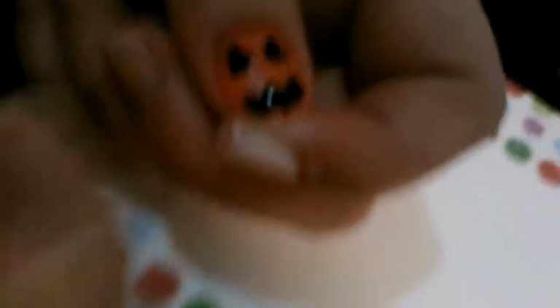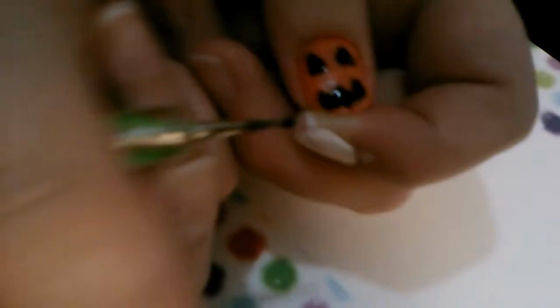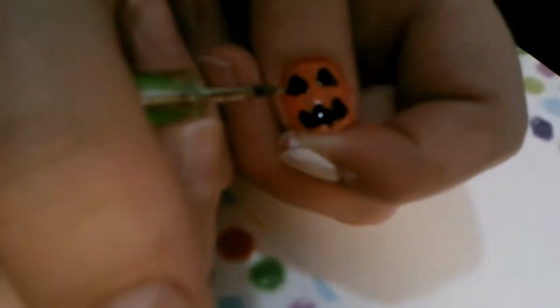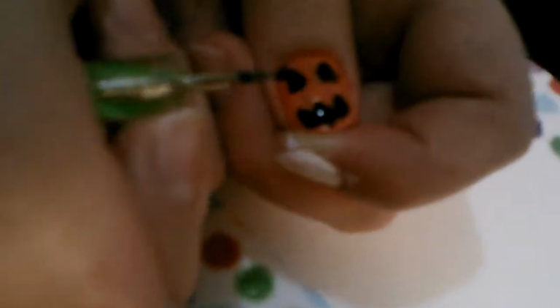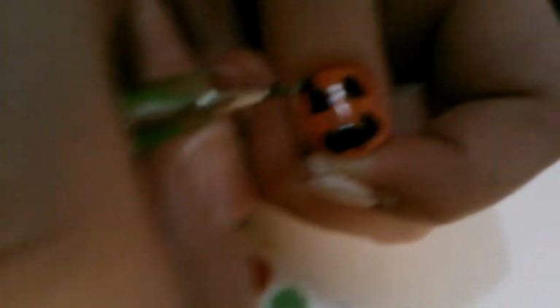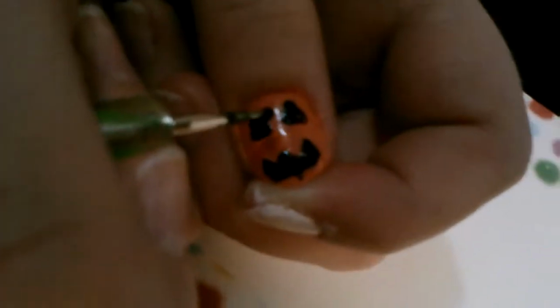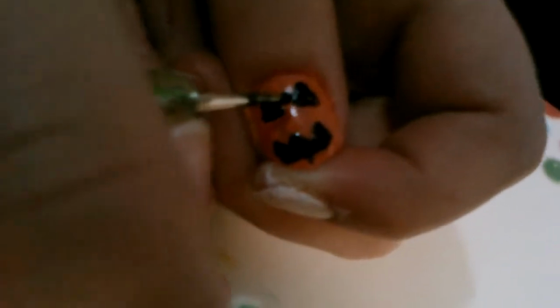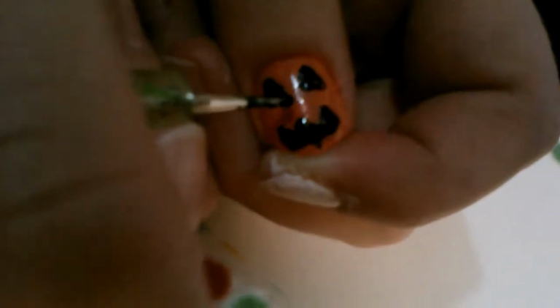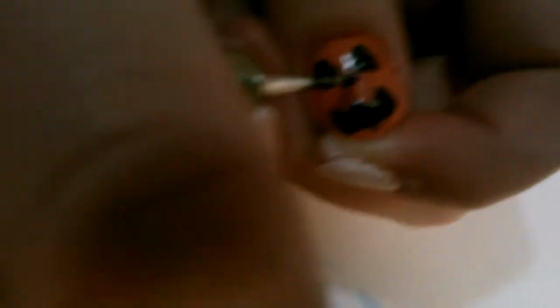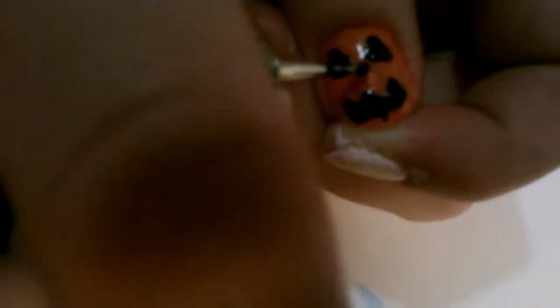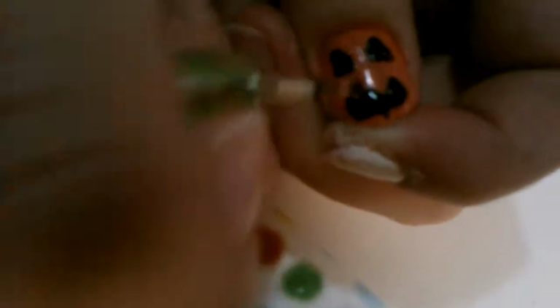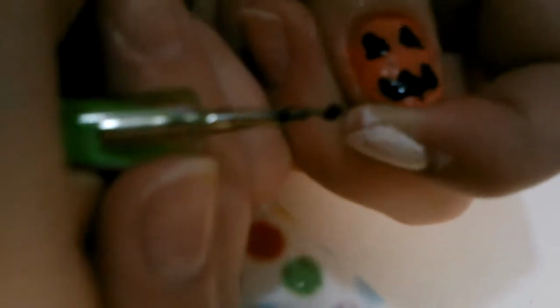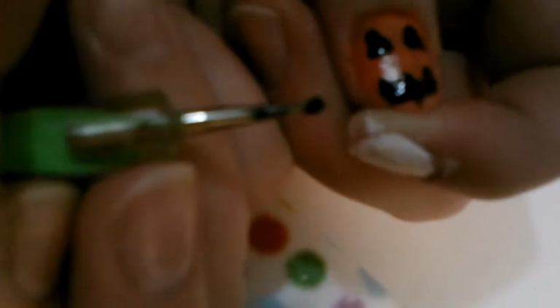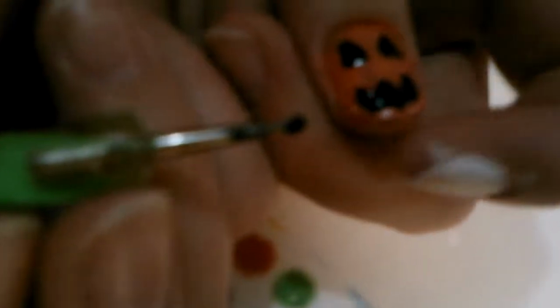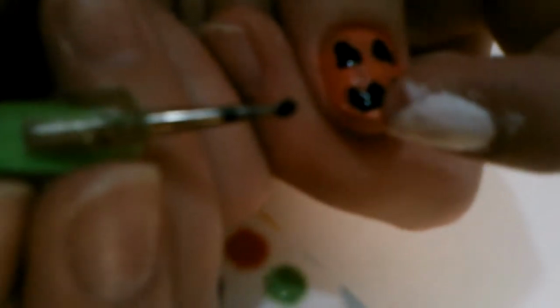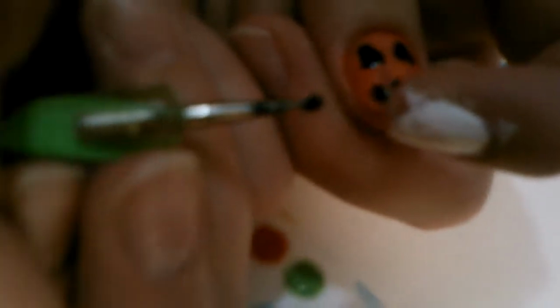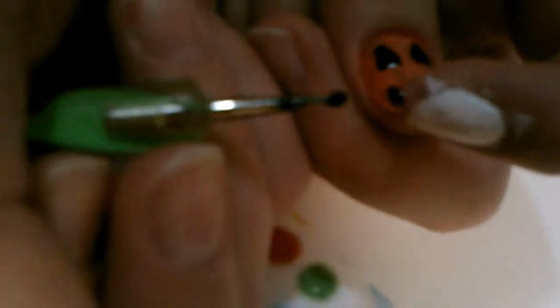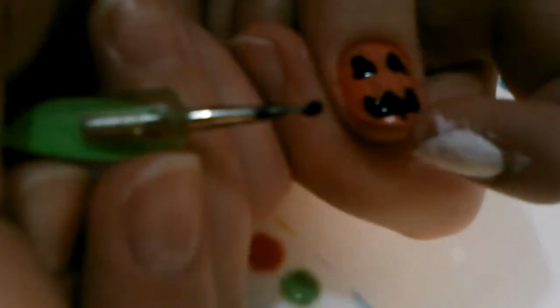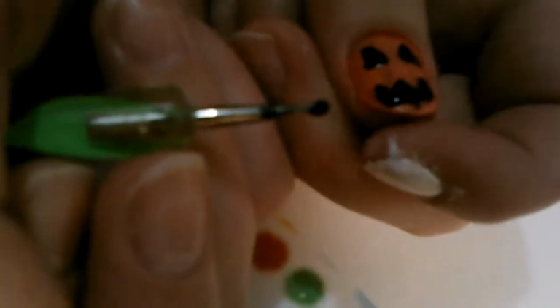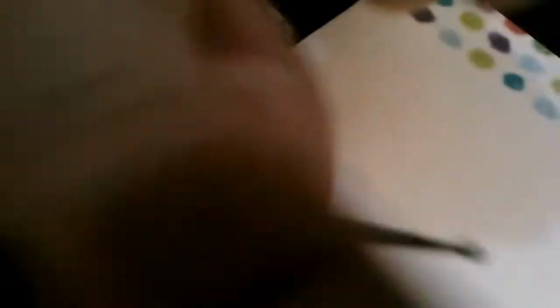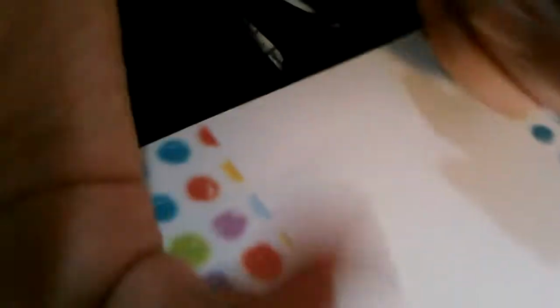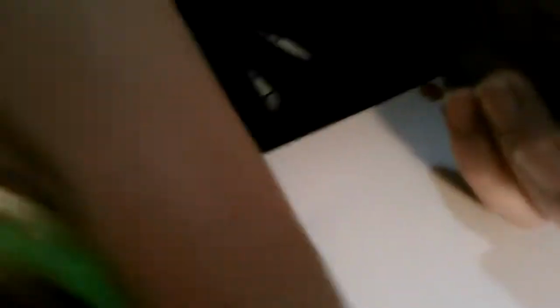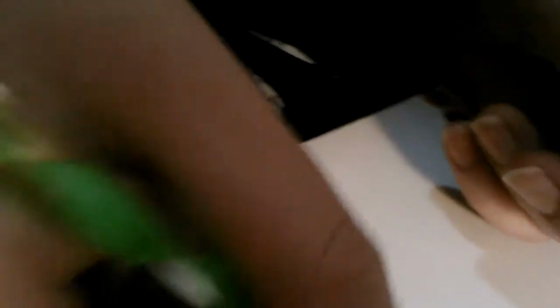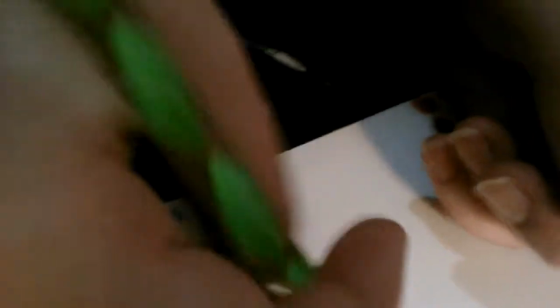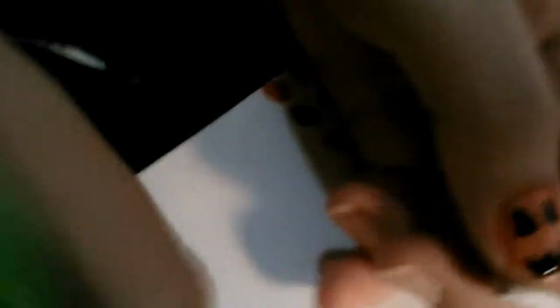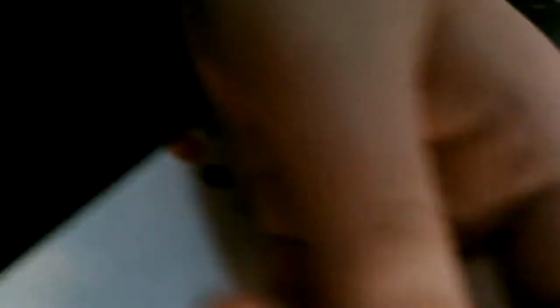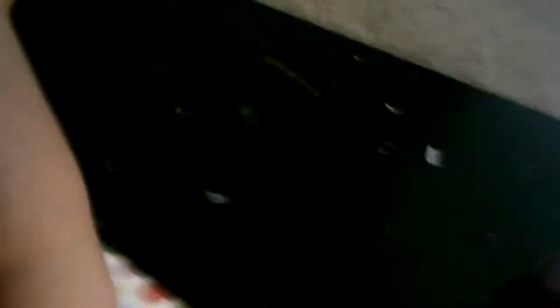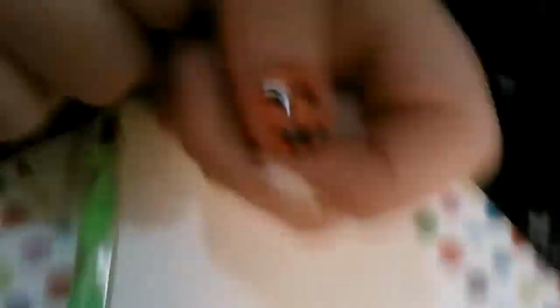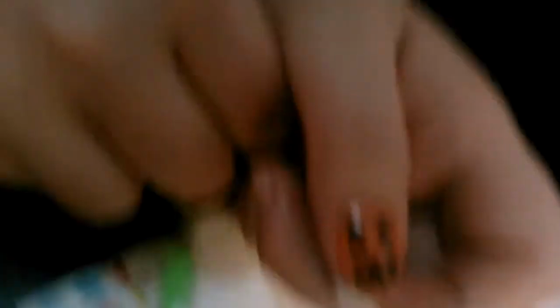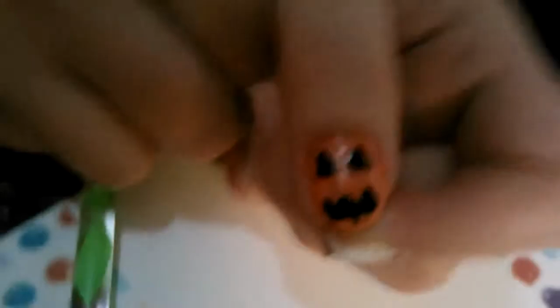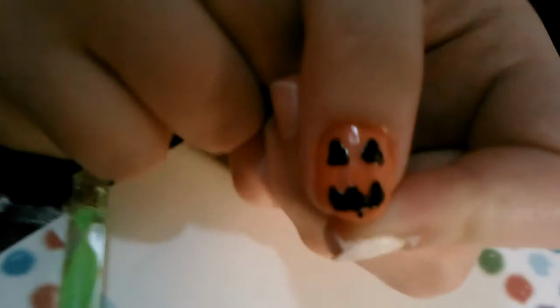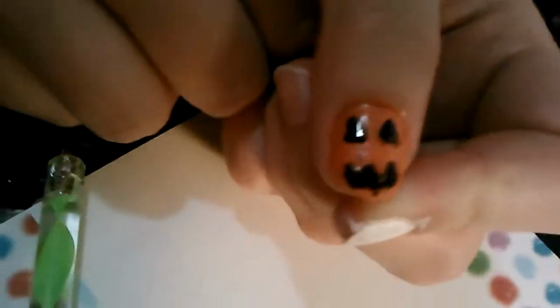For the nose, you can just do a little dot, or you can make a square, or you could leave it out. We're probably just going to leave it out — it would just be too smushed.